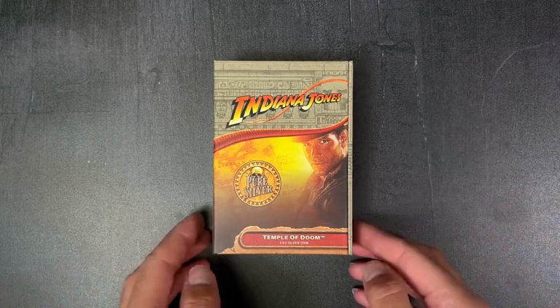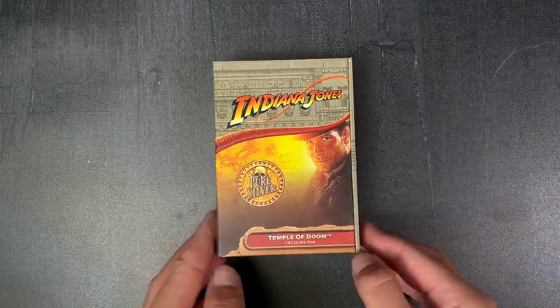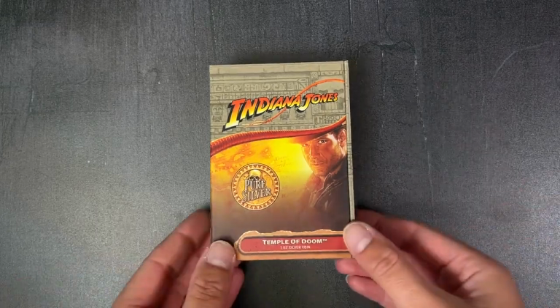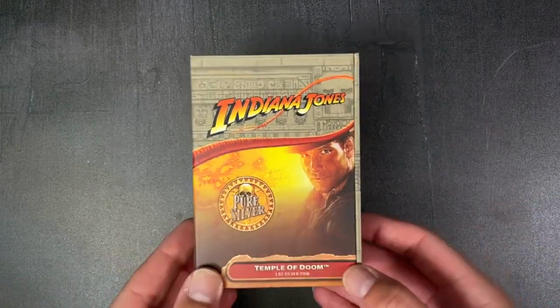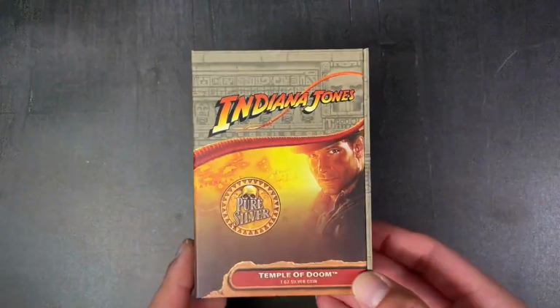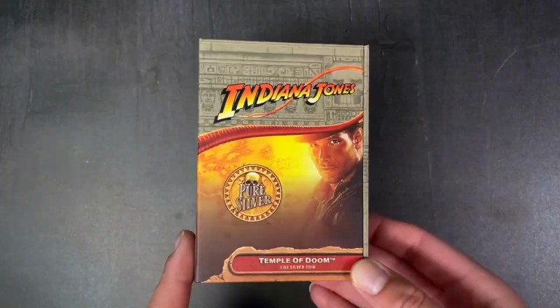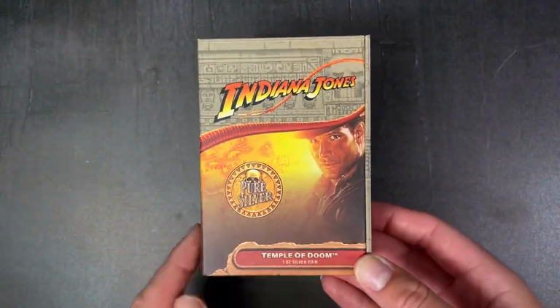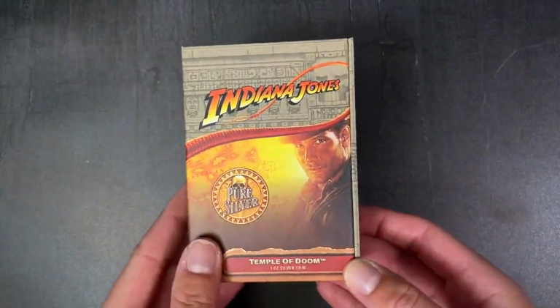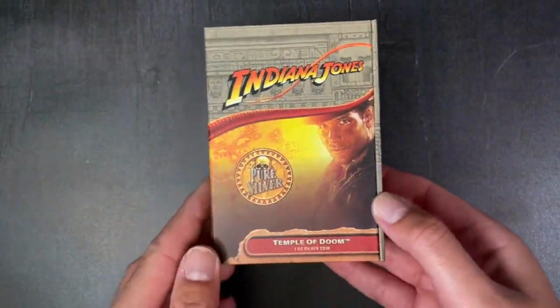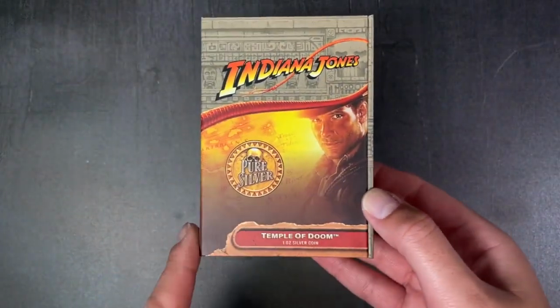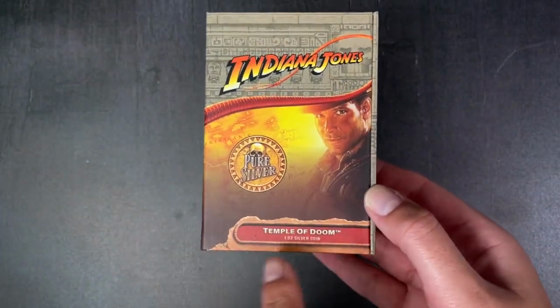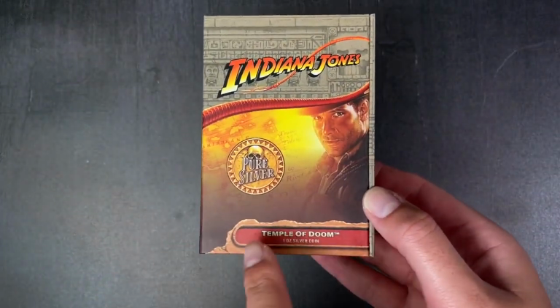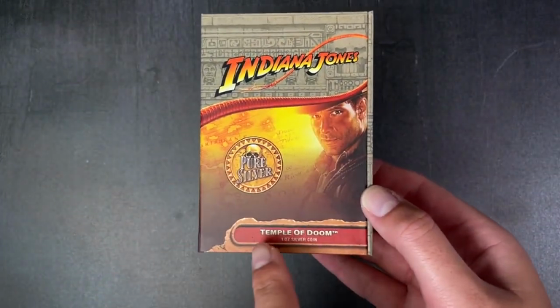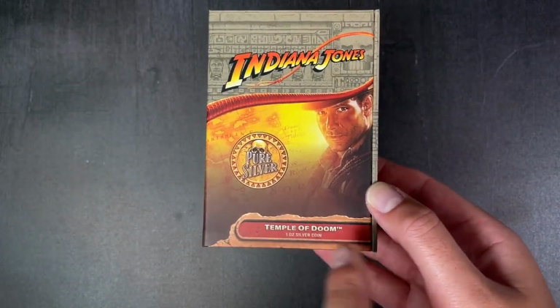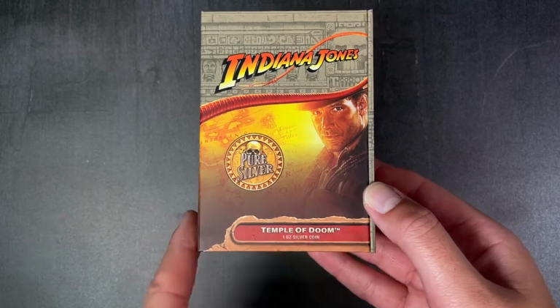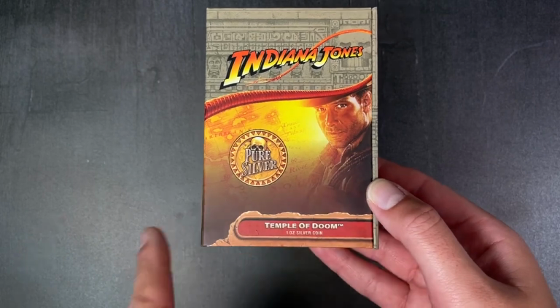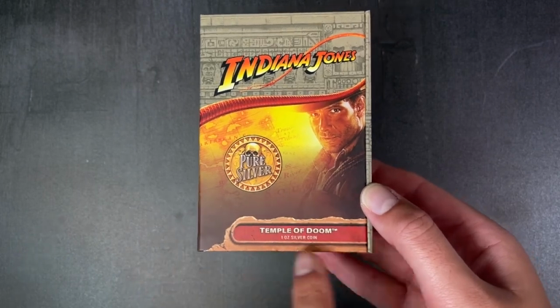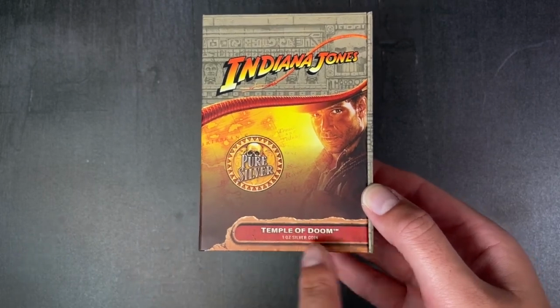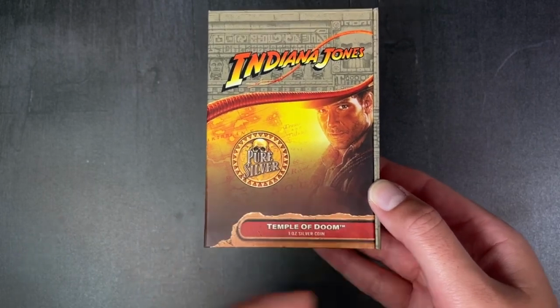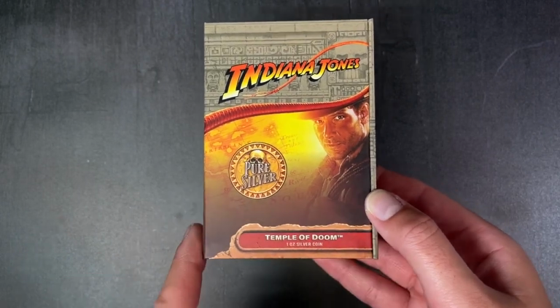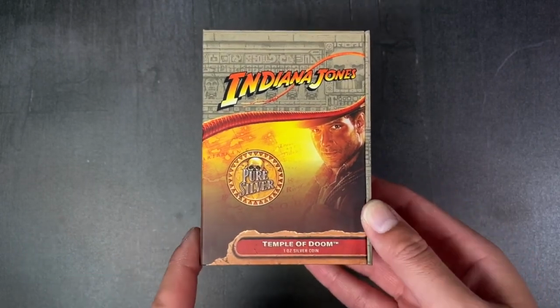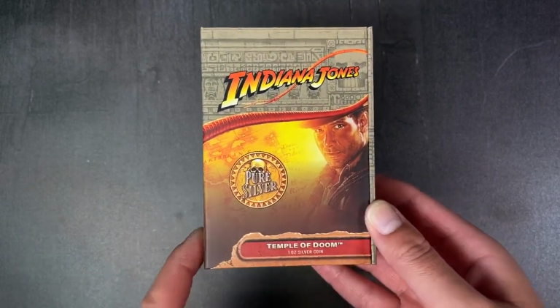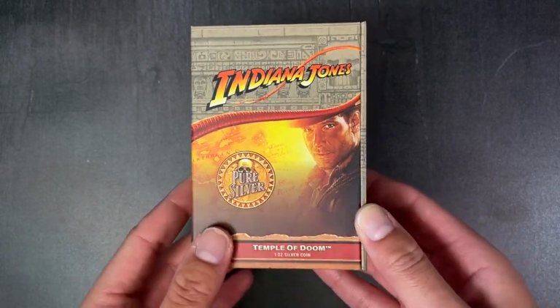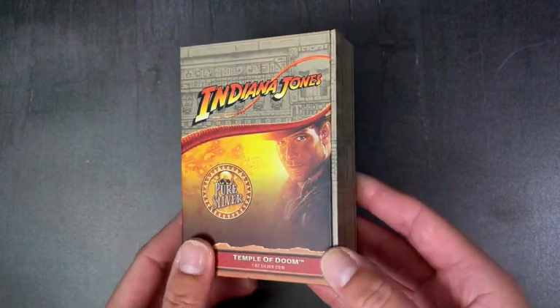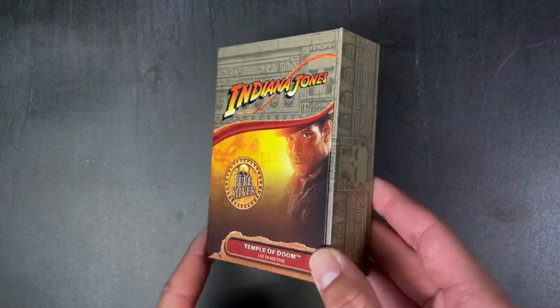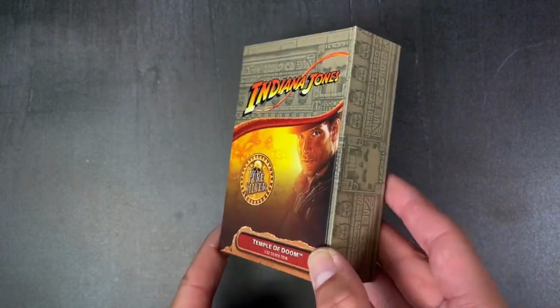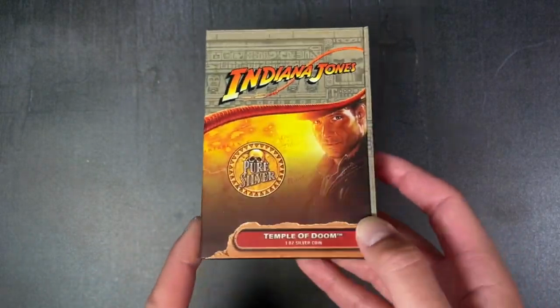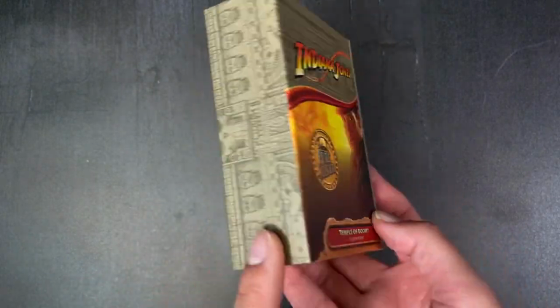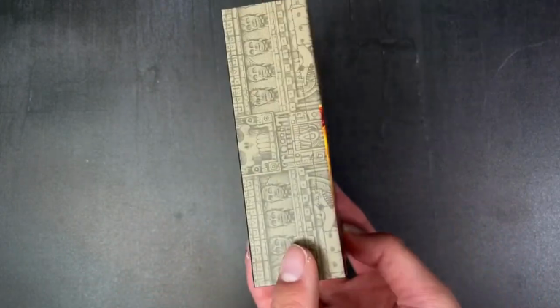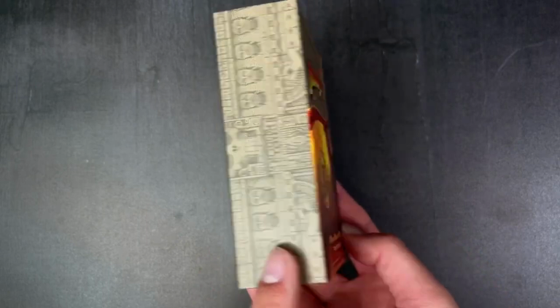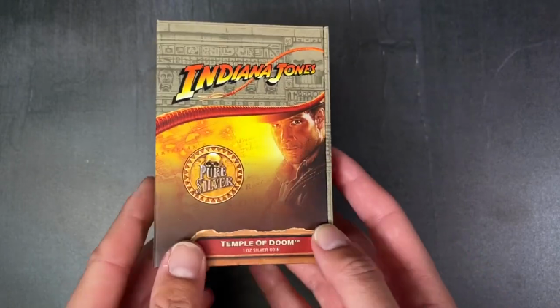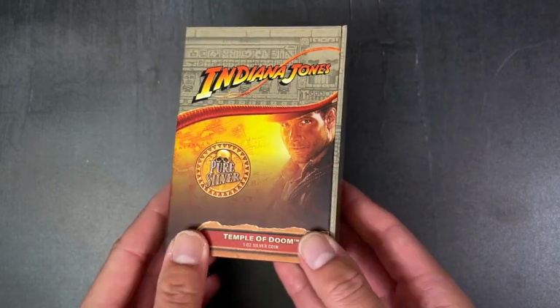Here we have our latest Indiana Jones collectible. This one is for the Temple of Doom and is one ounce pure silver, arriving in this epic themed box.